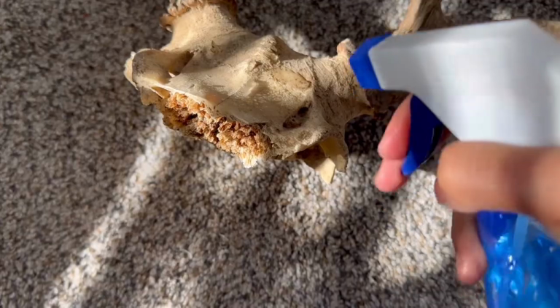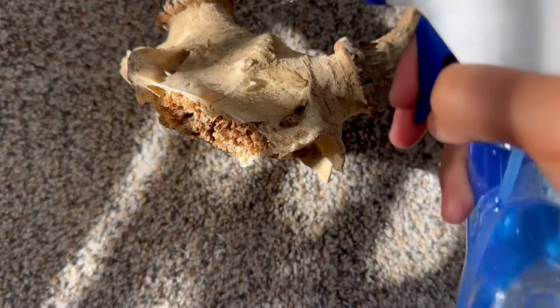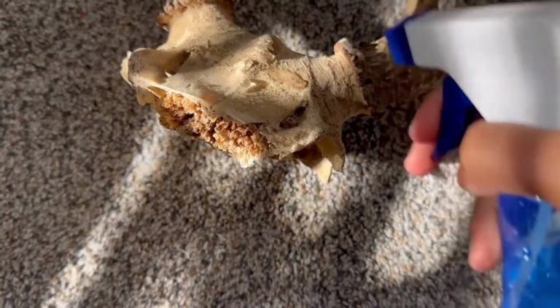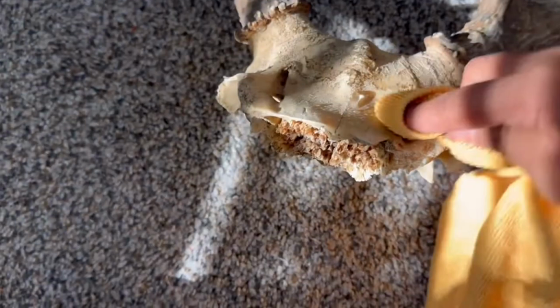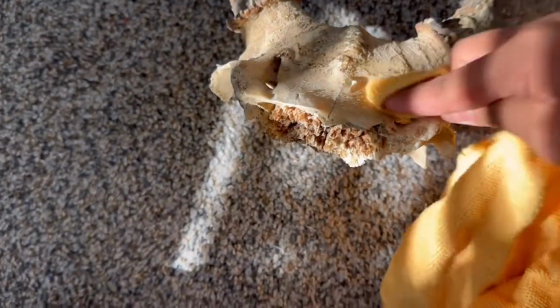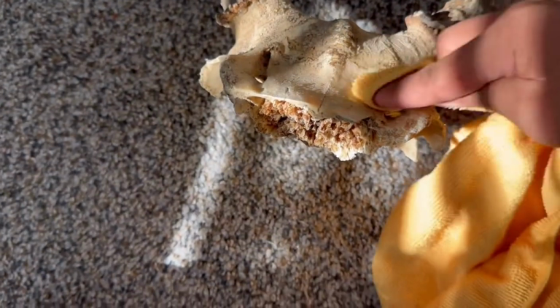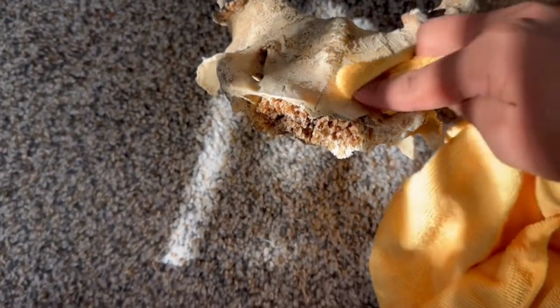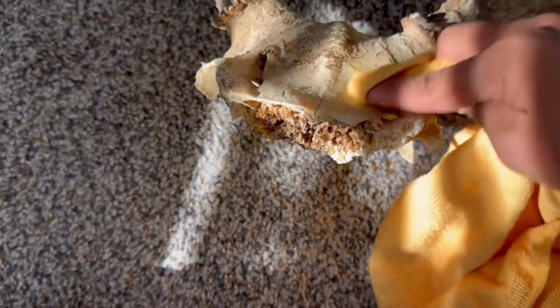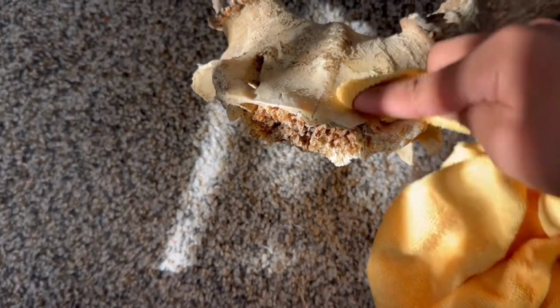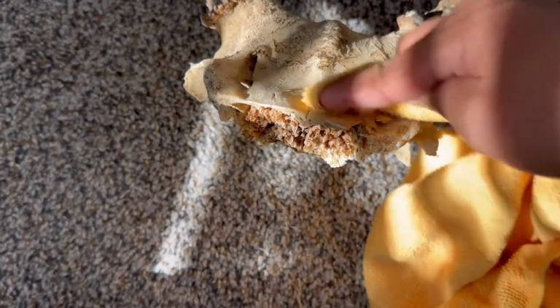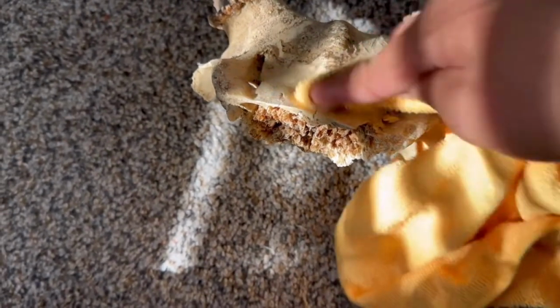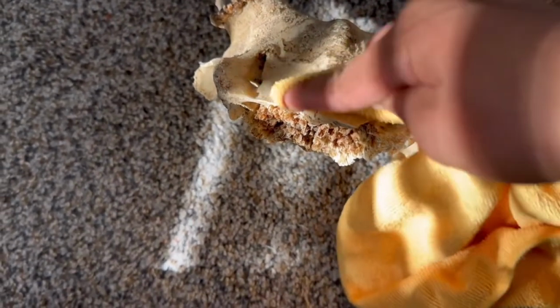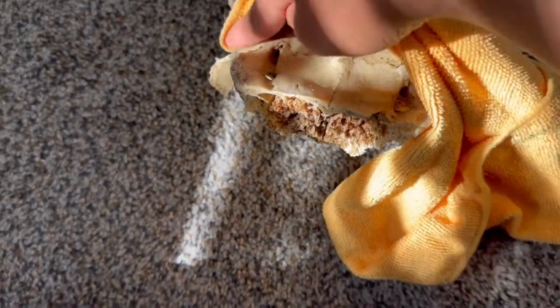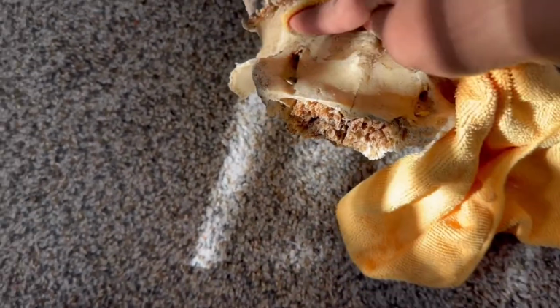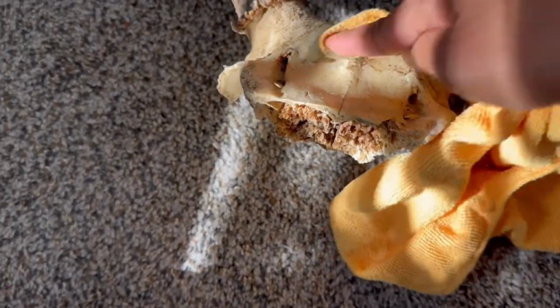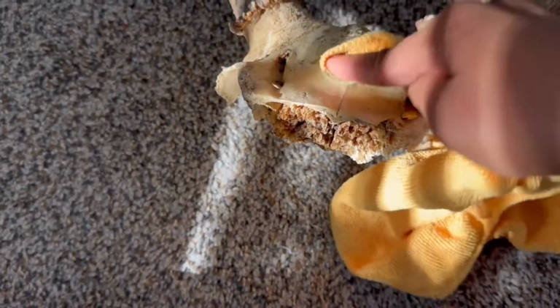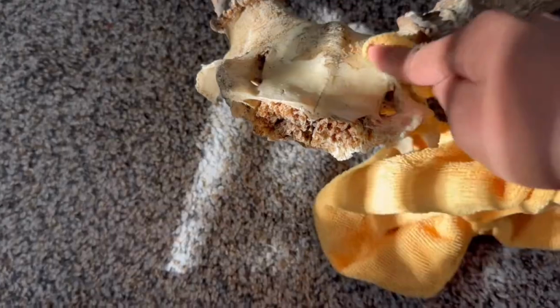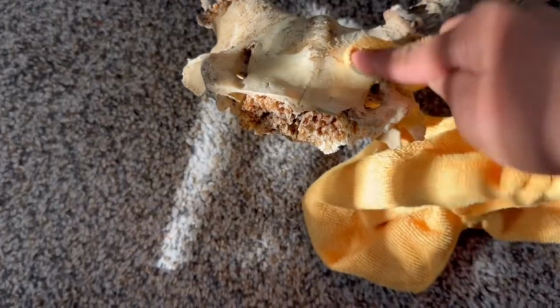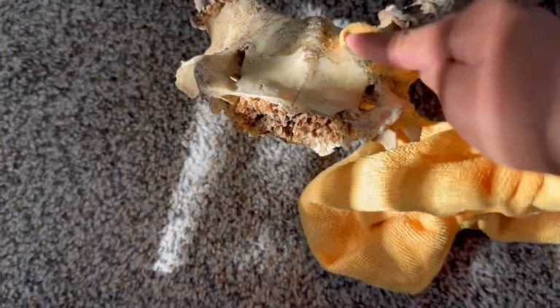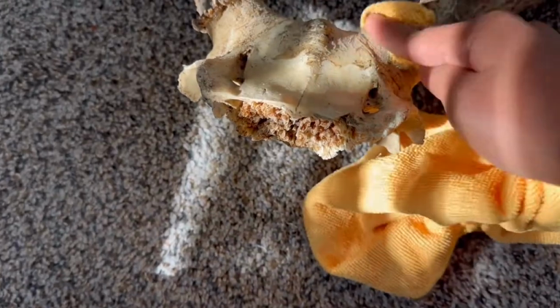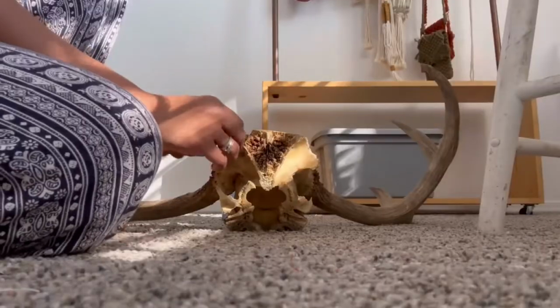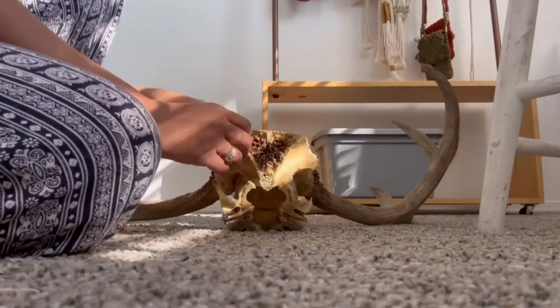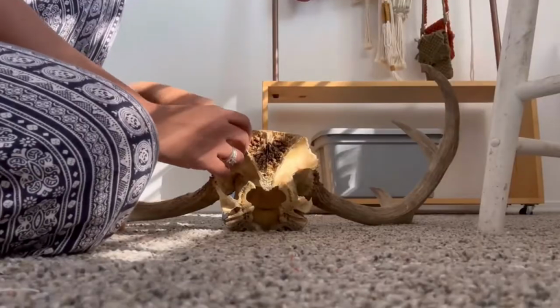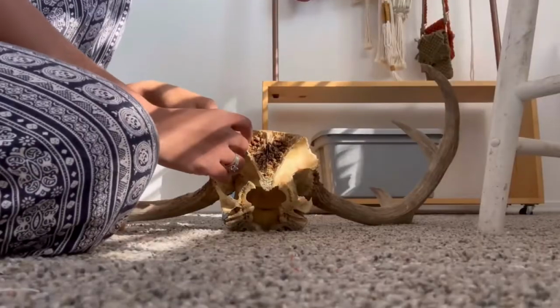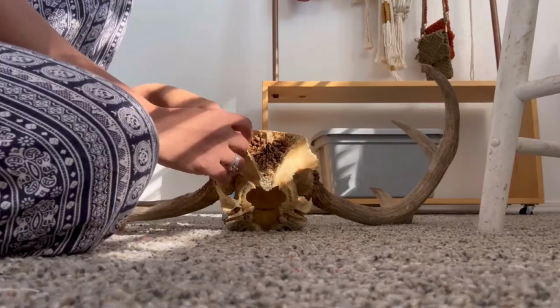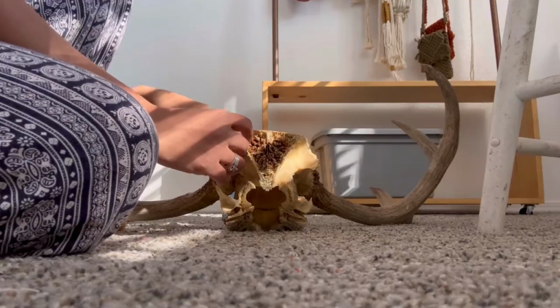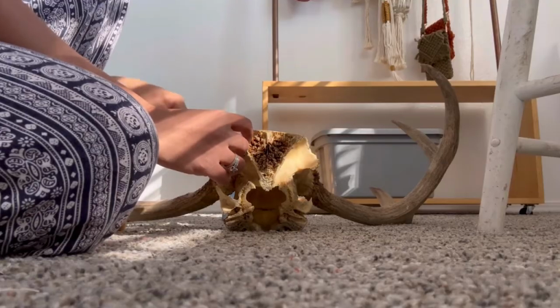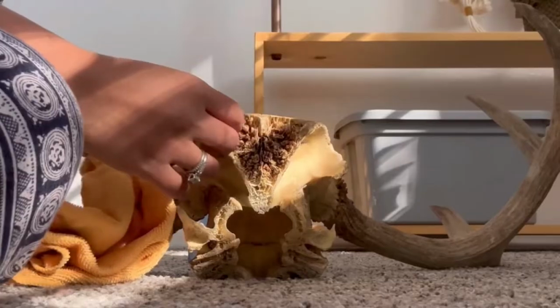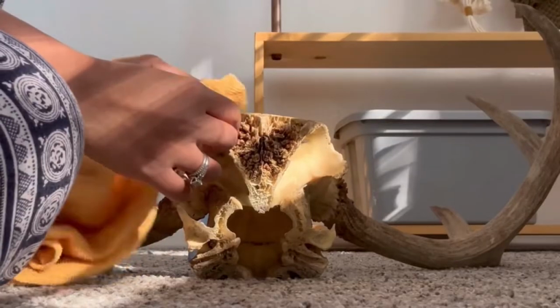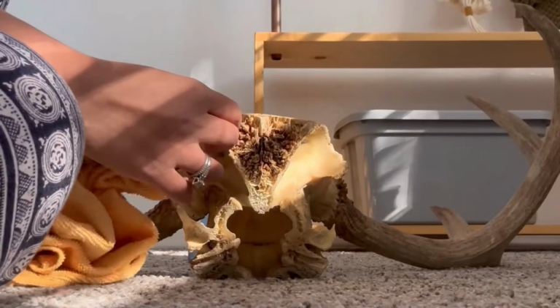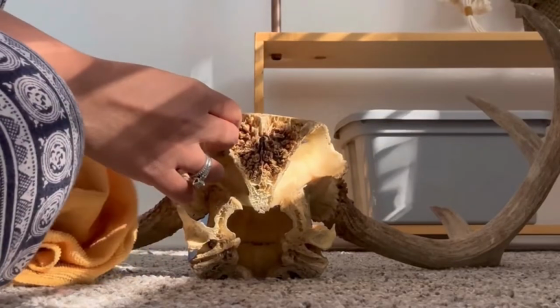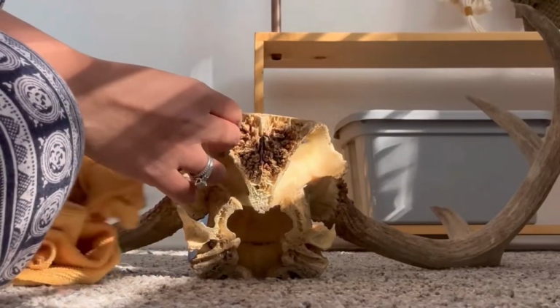I forgot to ask the client to clean the antlers first, but that's not a problem. I gave this a little bit of cleaning with water and dishwashing liquid.